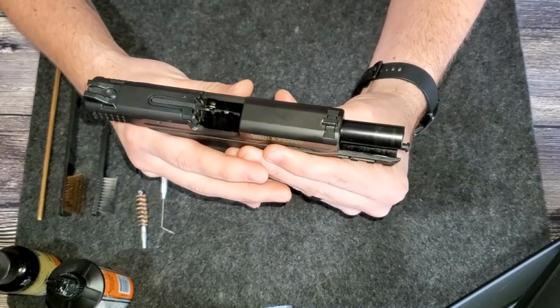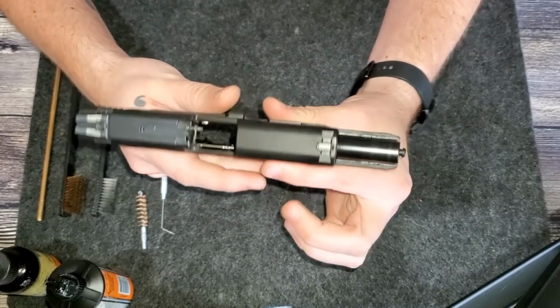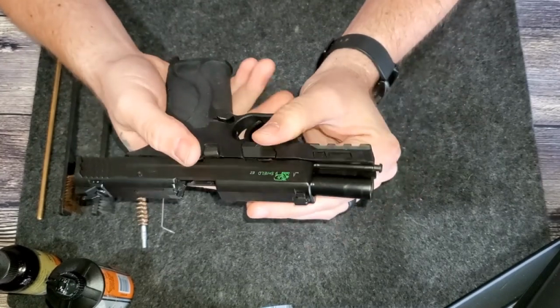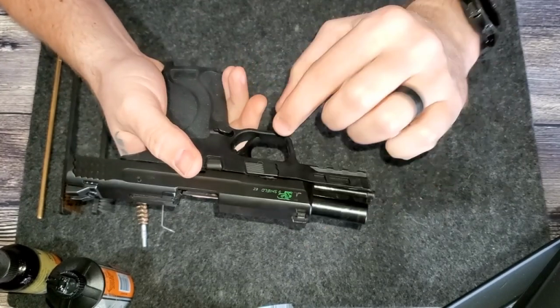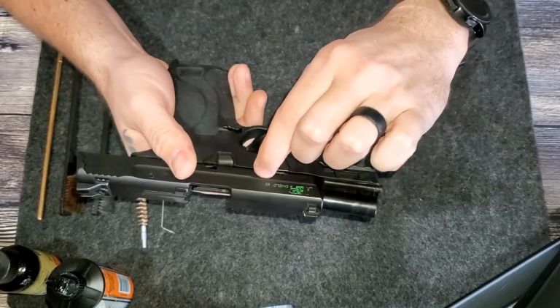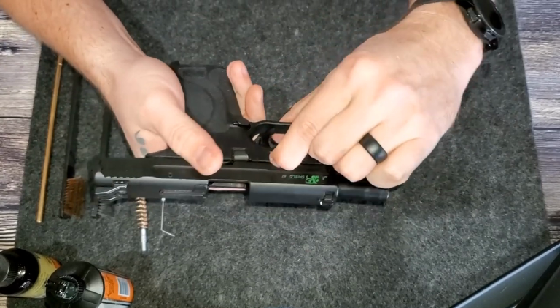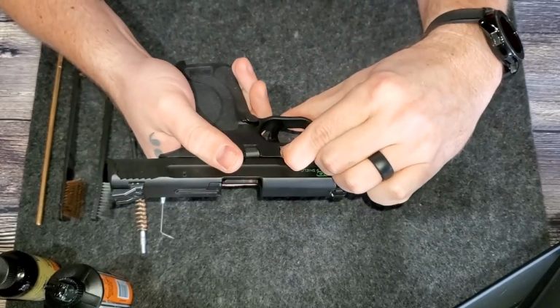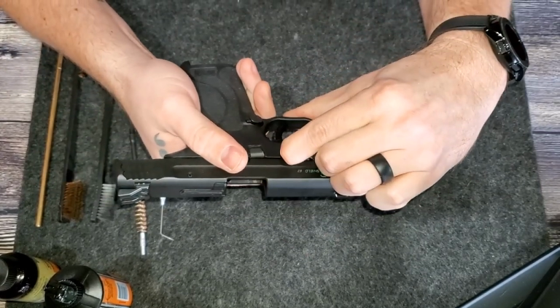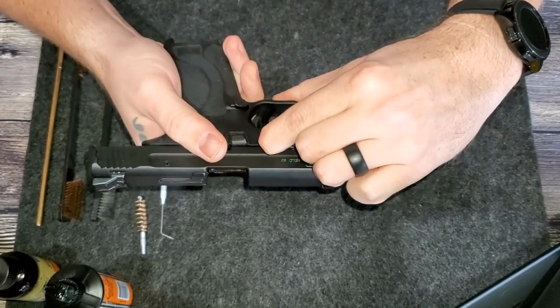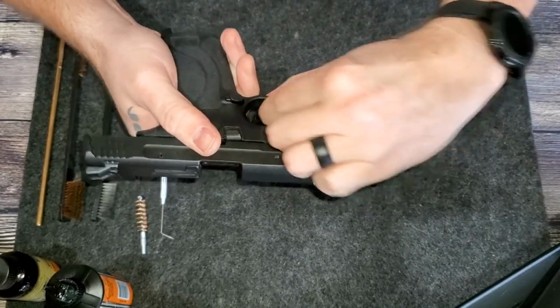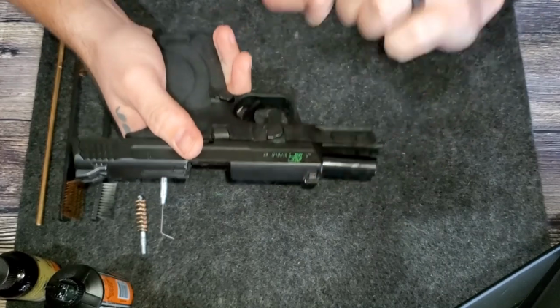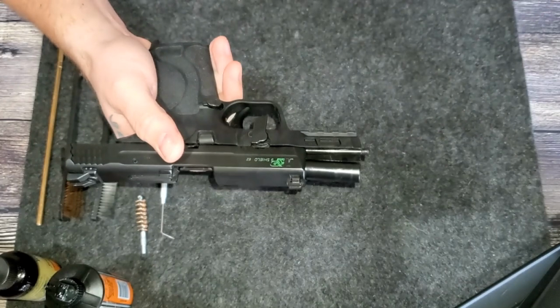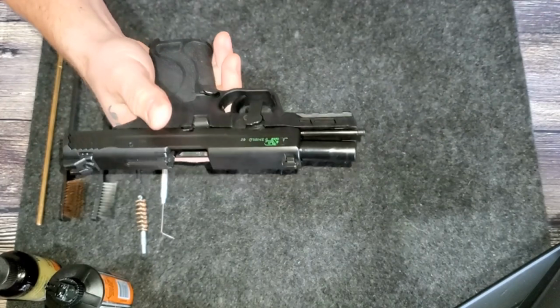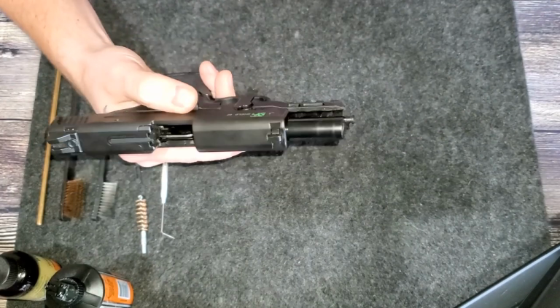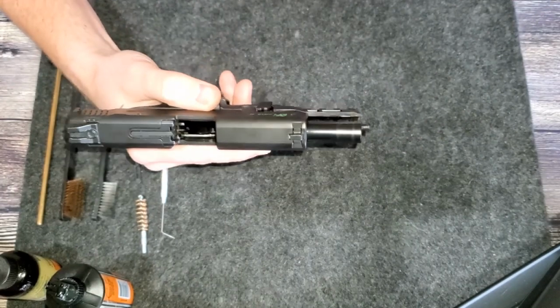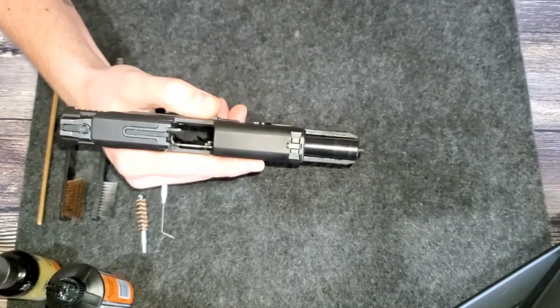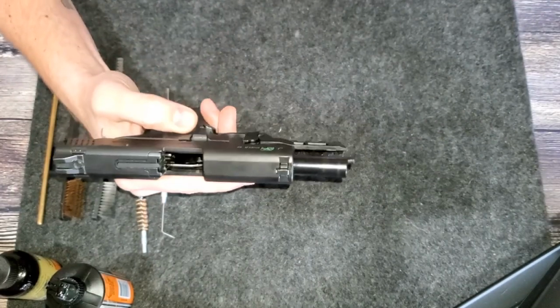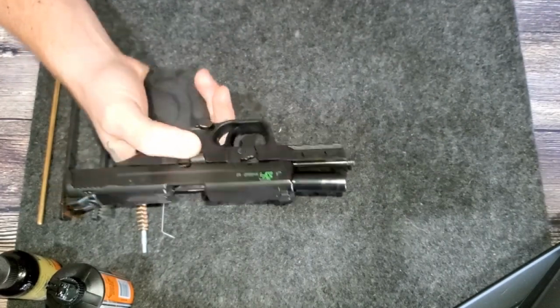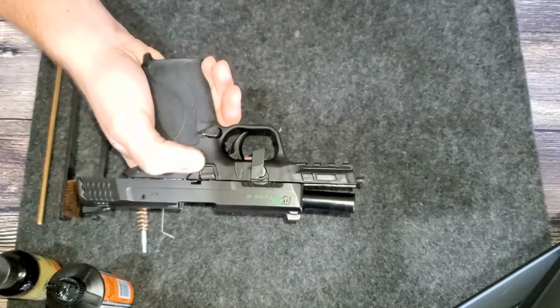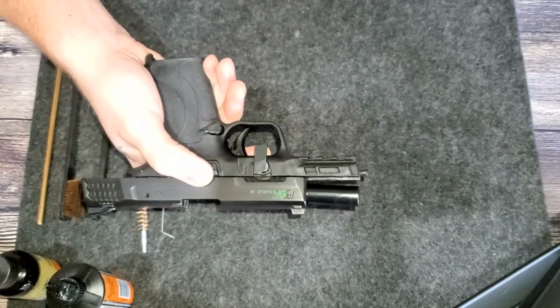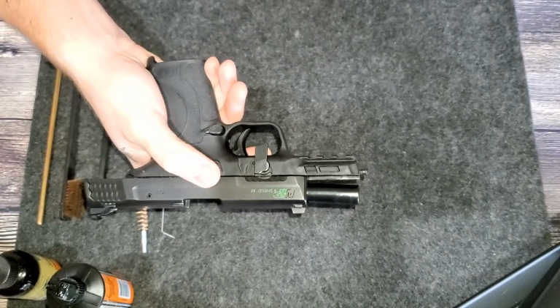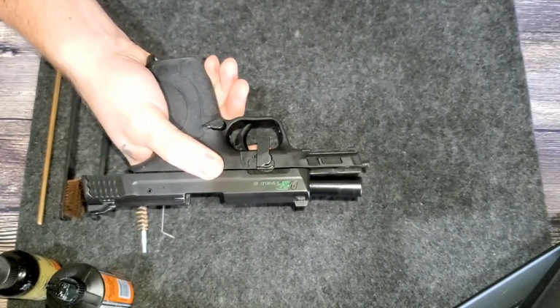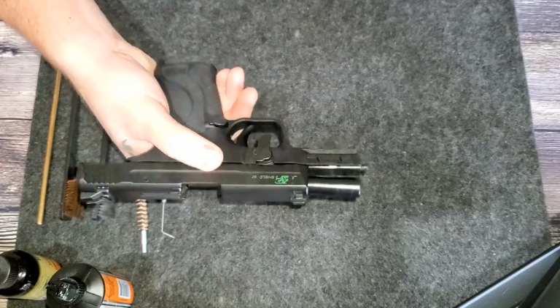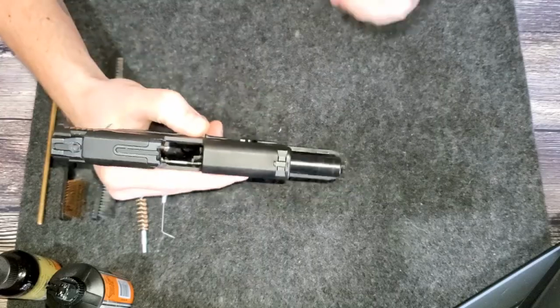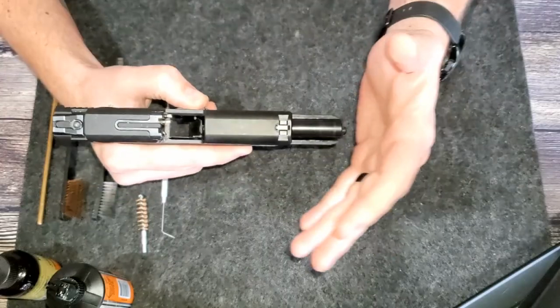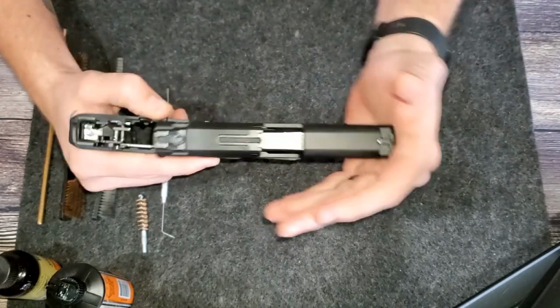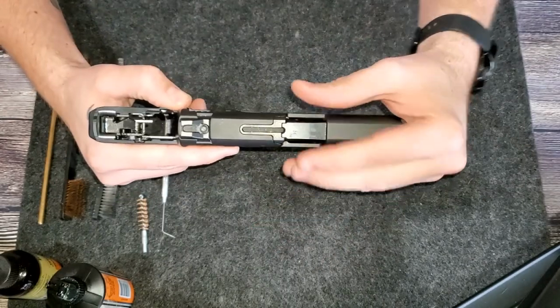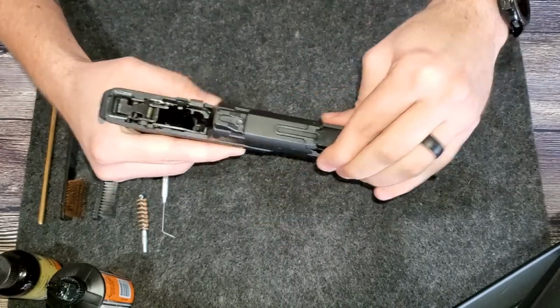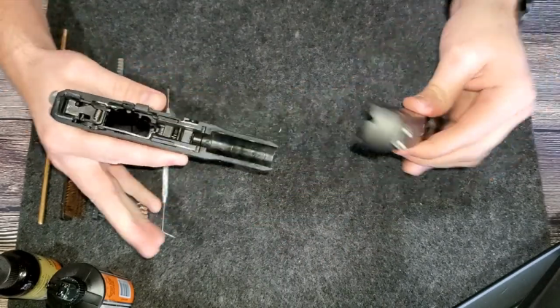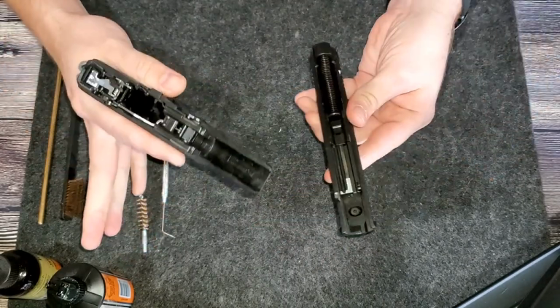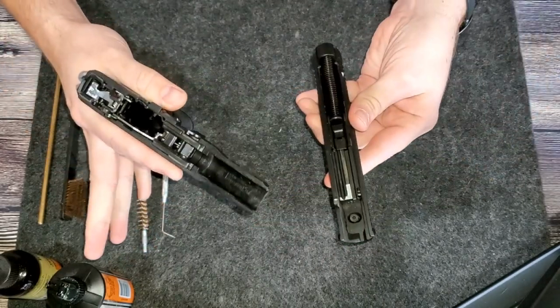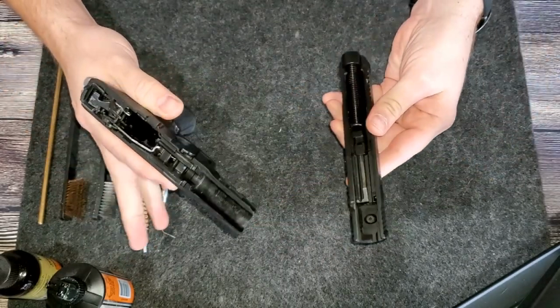The takedown lever on this gun is right here. Just pull it down, then release the slide release here, and boom — this thing comes apart.